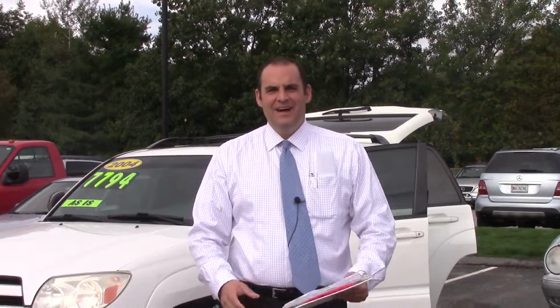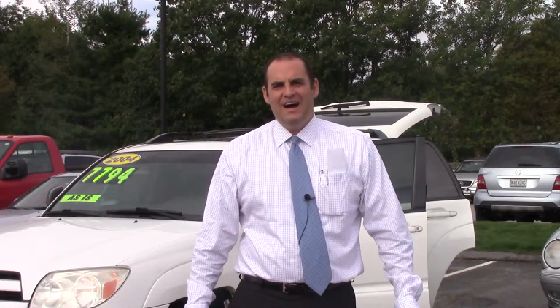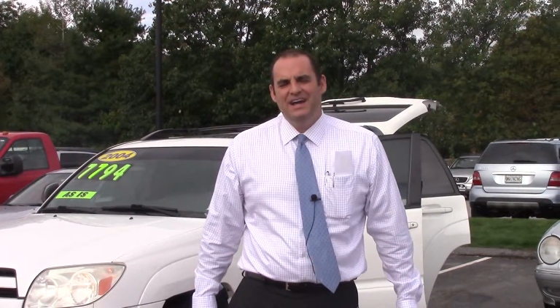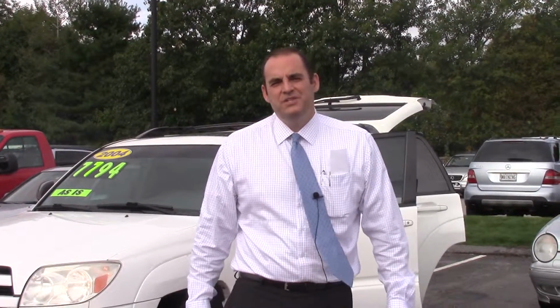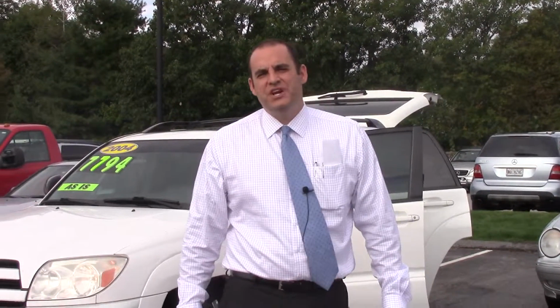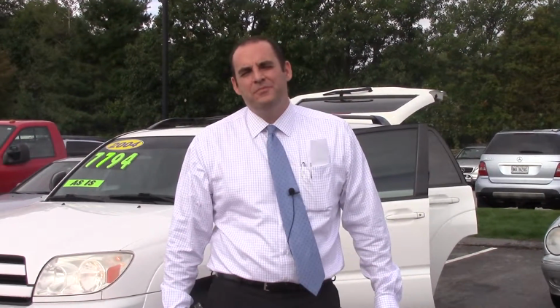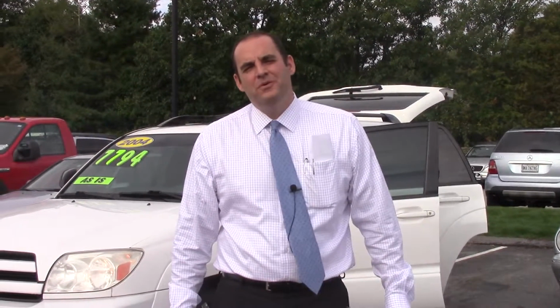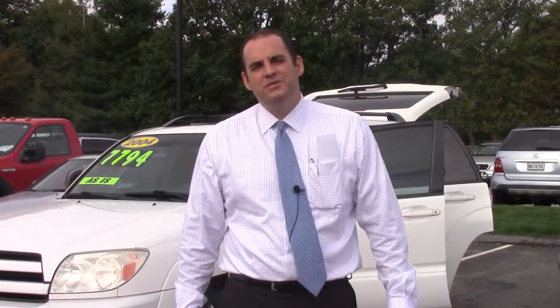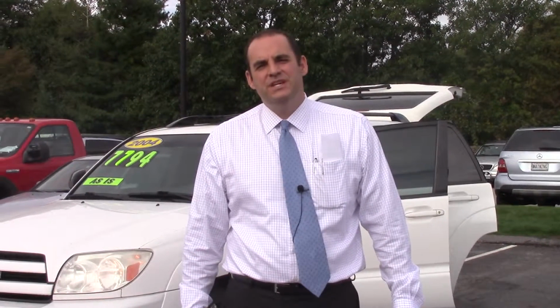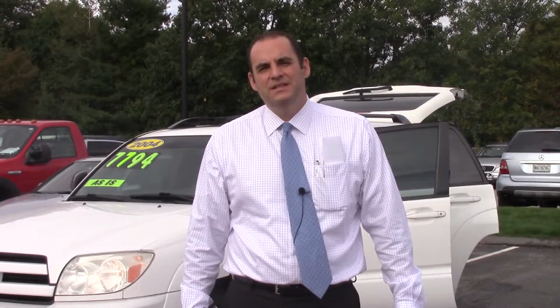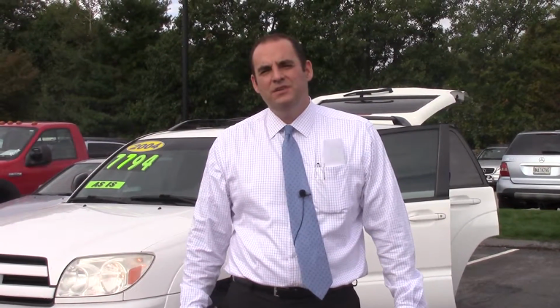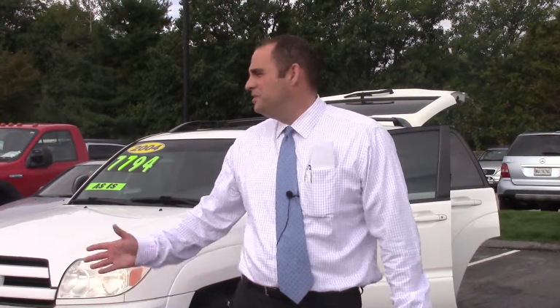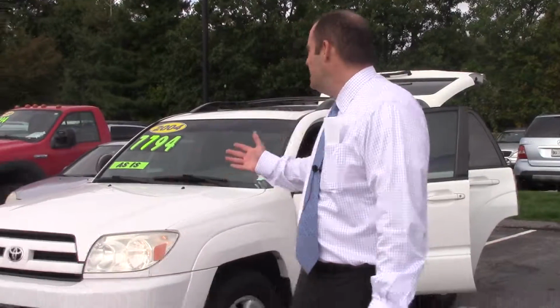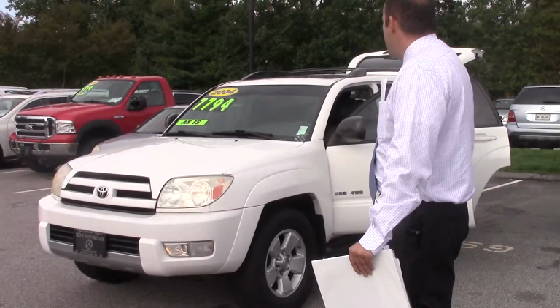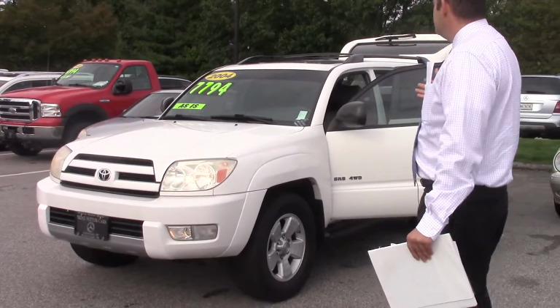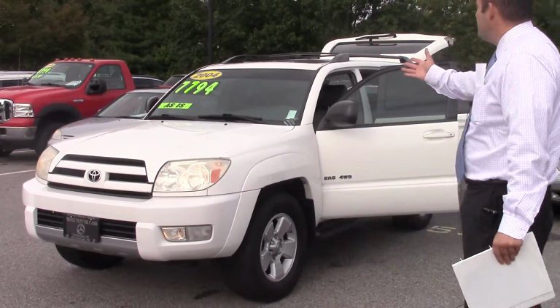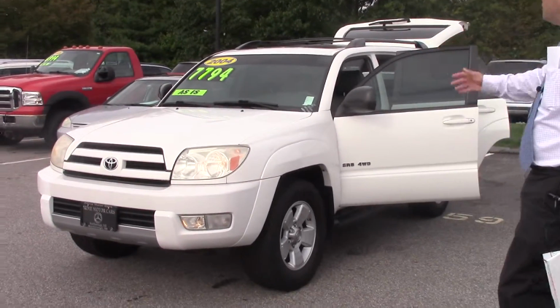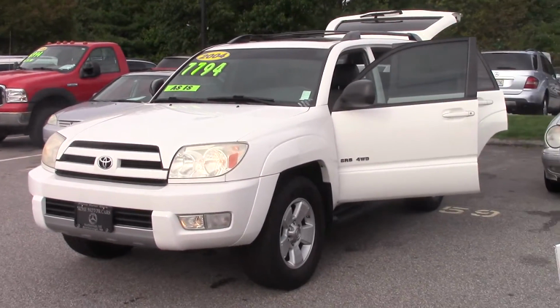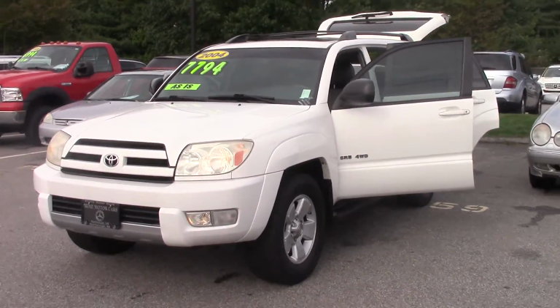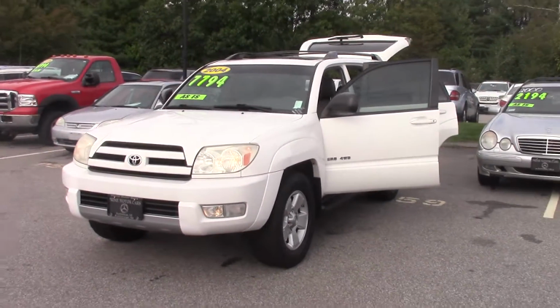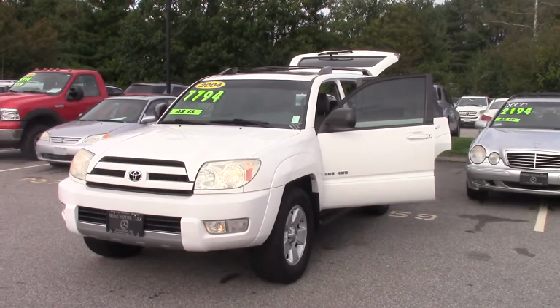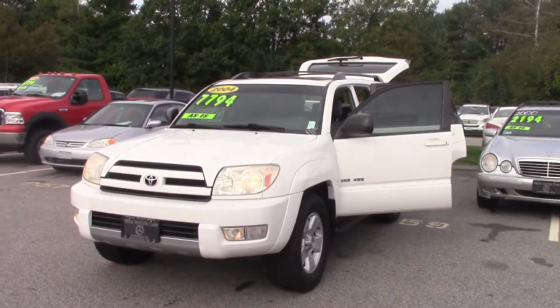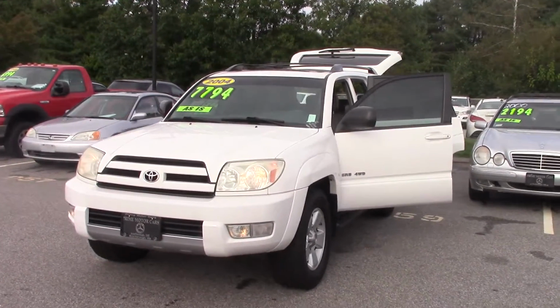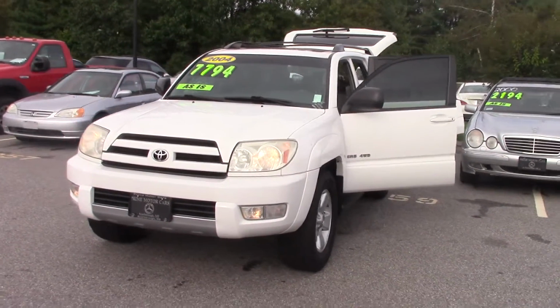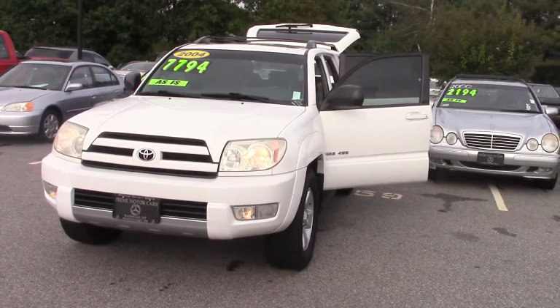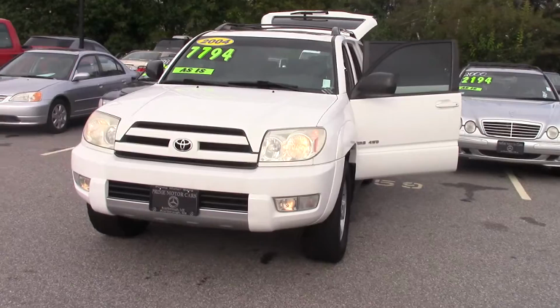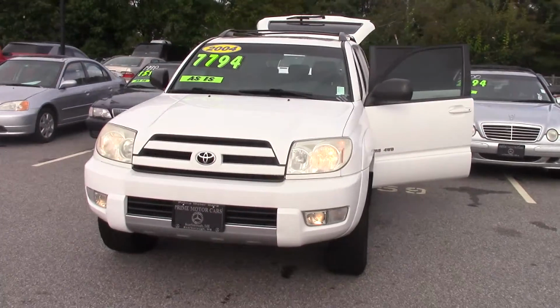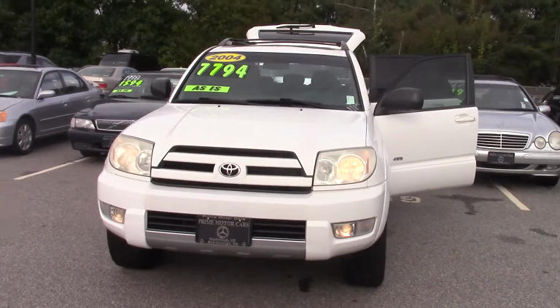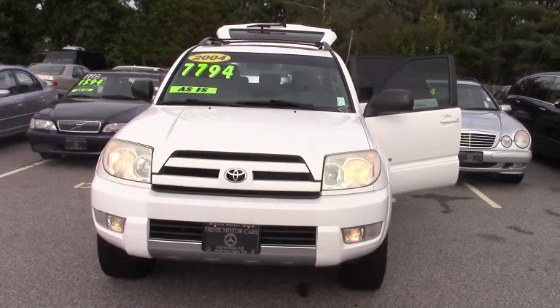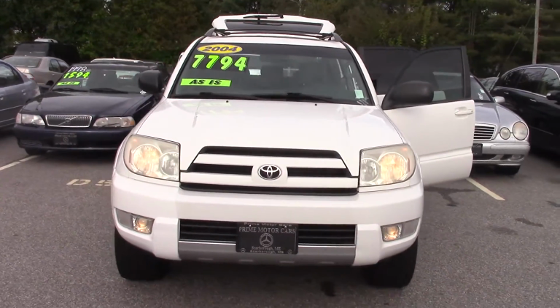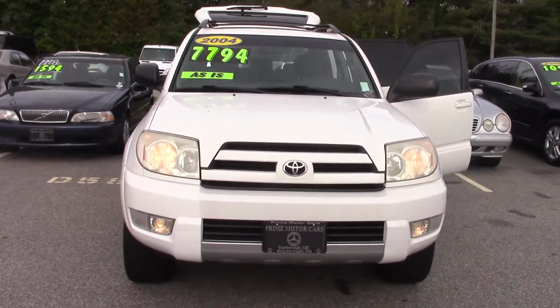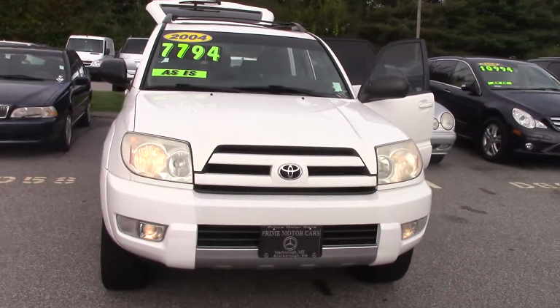Hi Isaac, how you doing? This is Jerry from Prime Motor Cars Mercedes-Benz. I wanted to show you the As Is 2004 Toyota 4Runner that we have here. It's selling for pretty much less than half of MSRP.